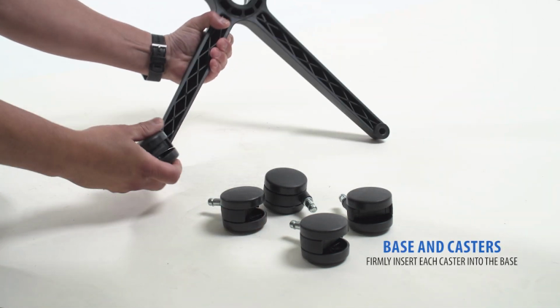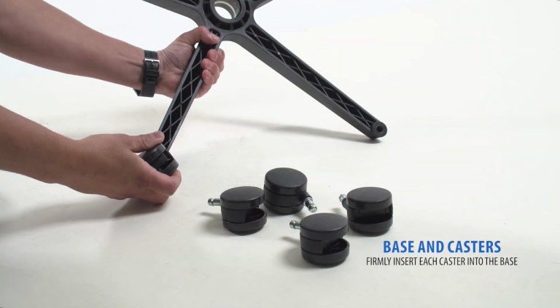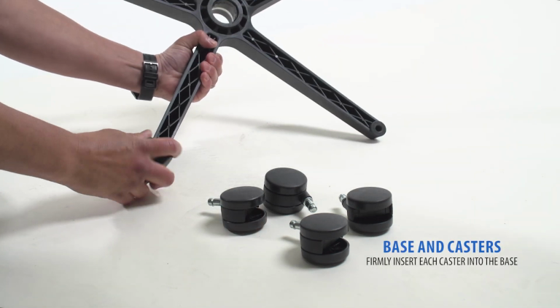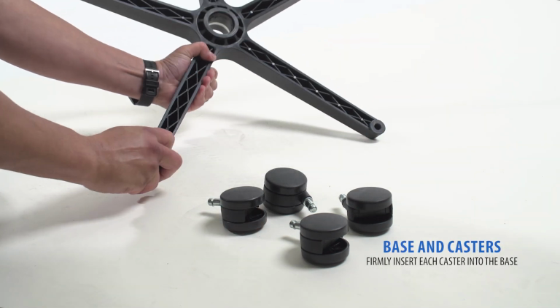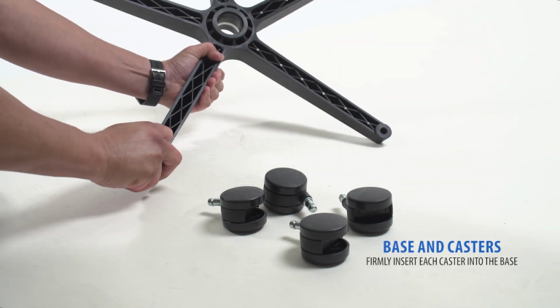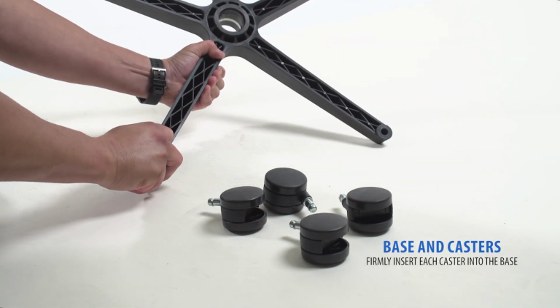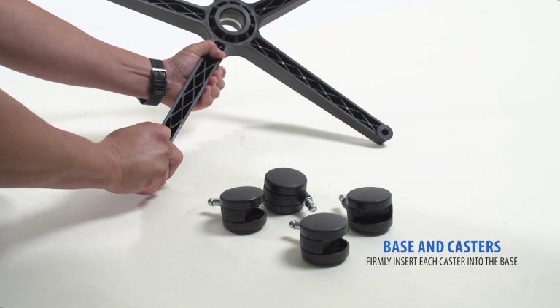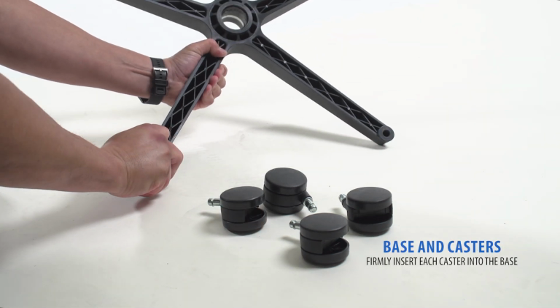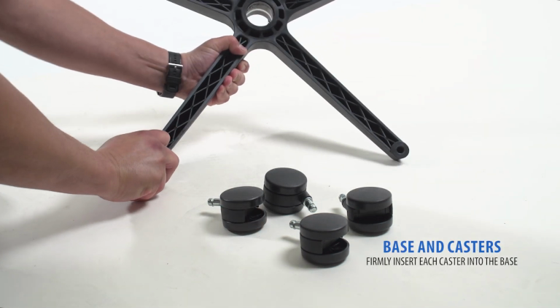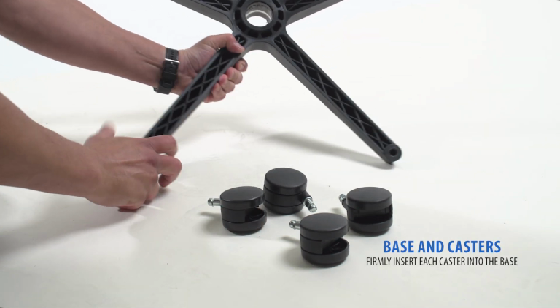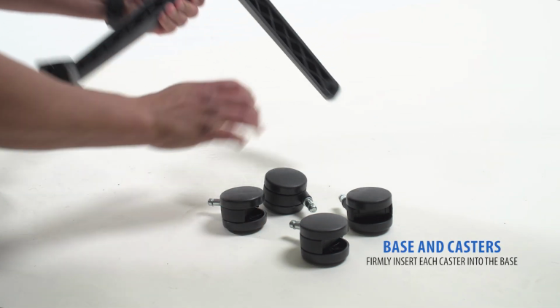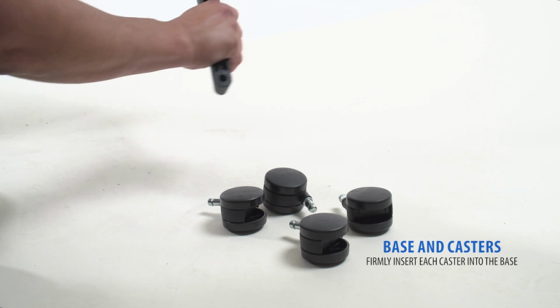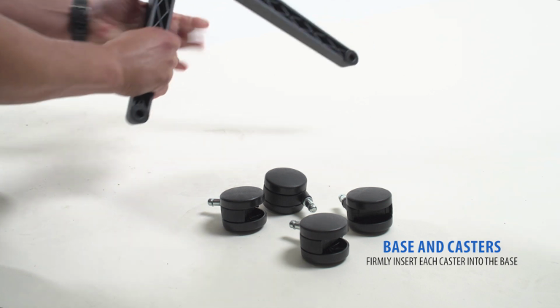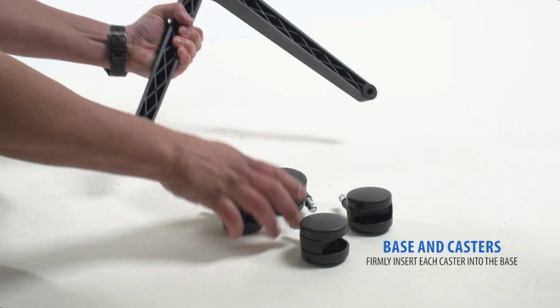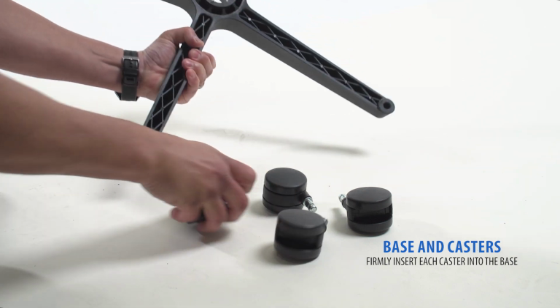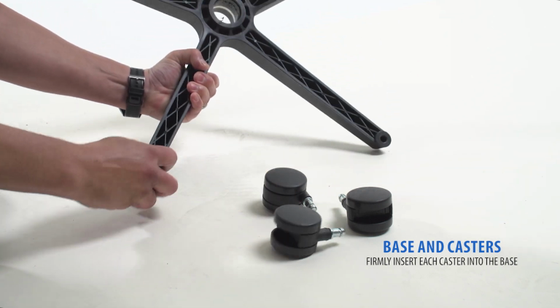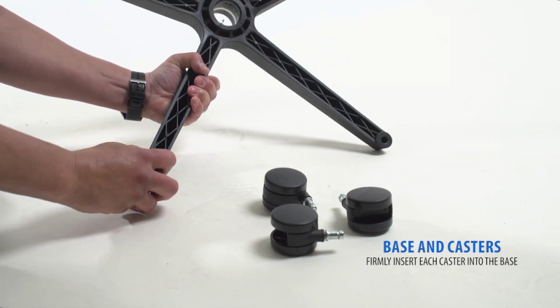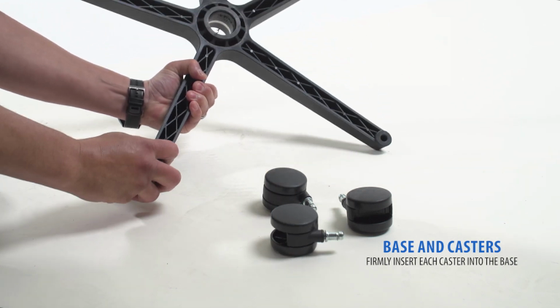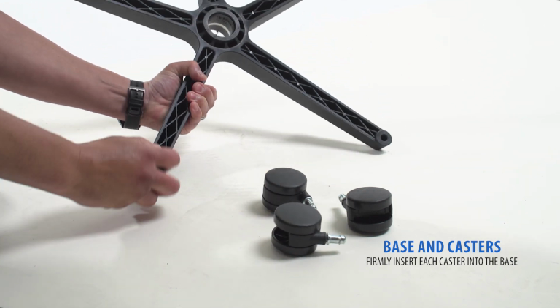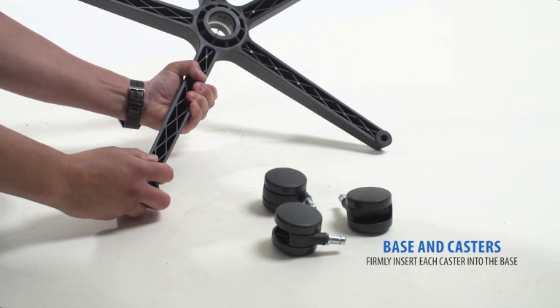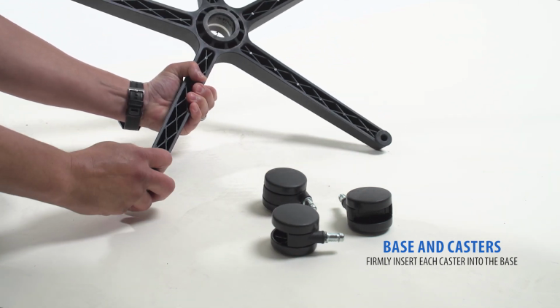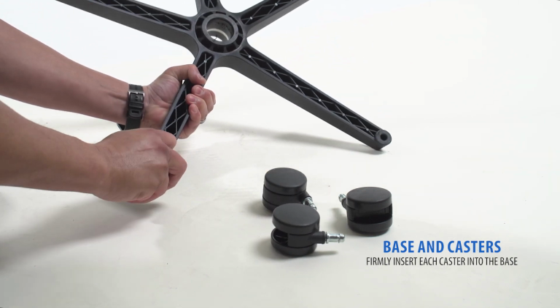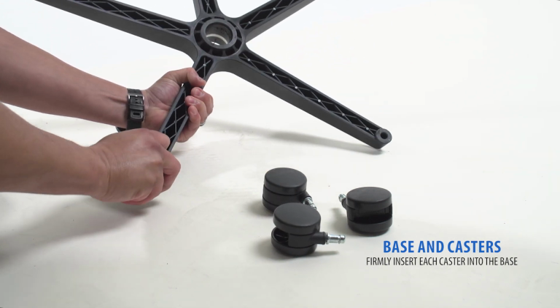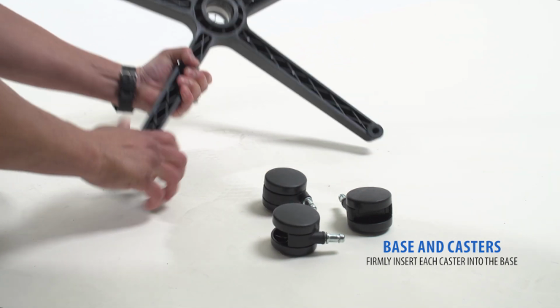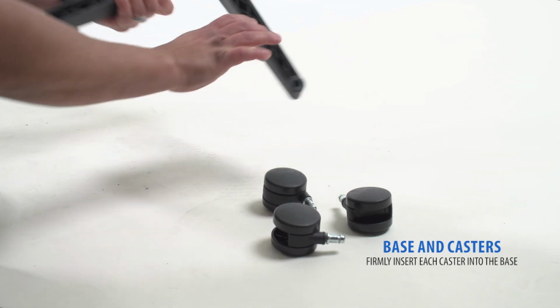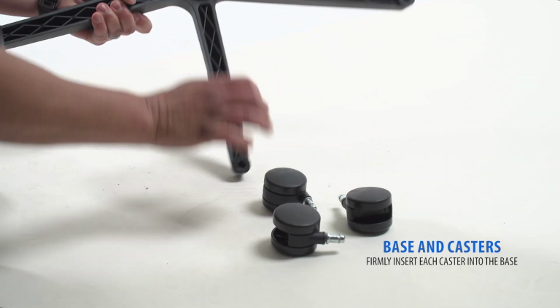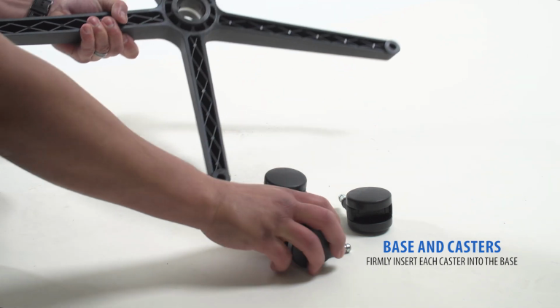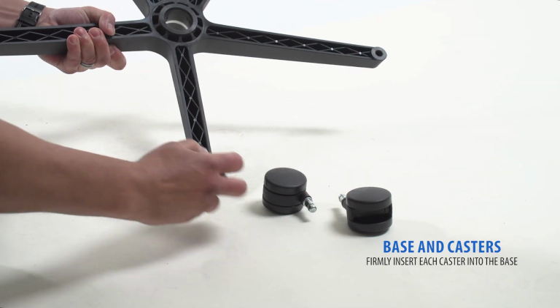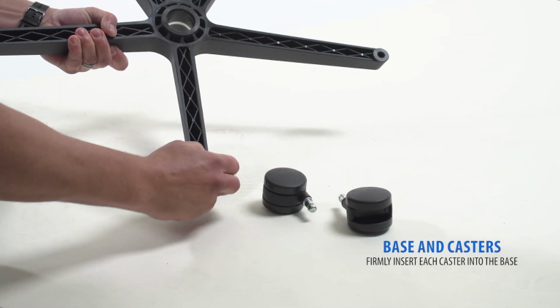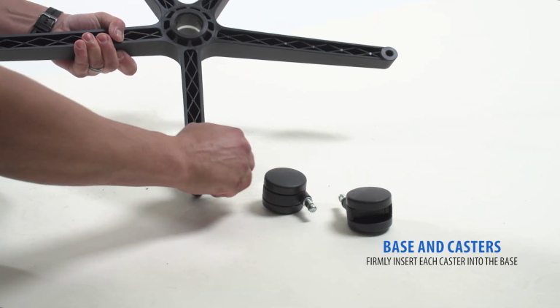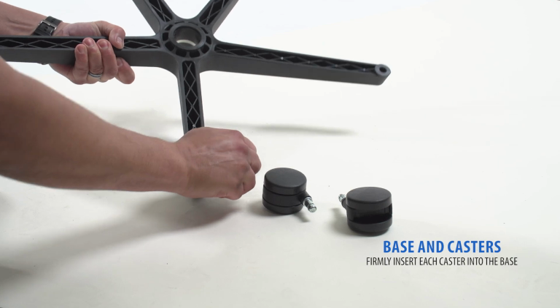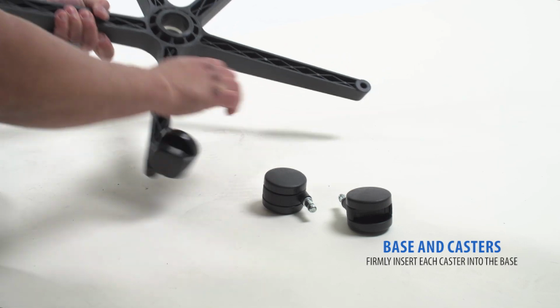Starting with the base and casters, begin by flipping the base upside down. Then firmly press in each caster until you hear a click.